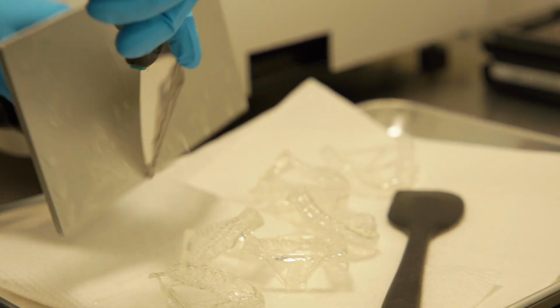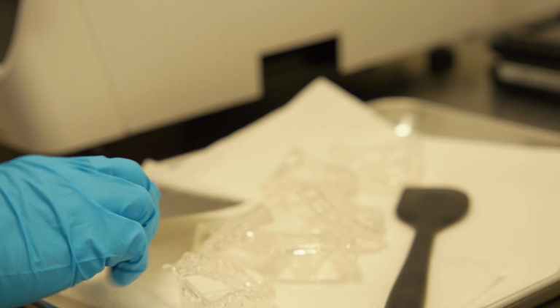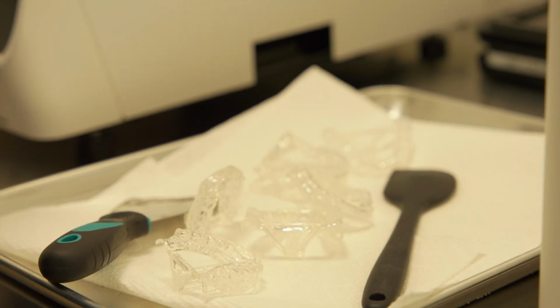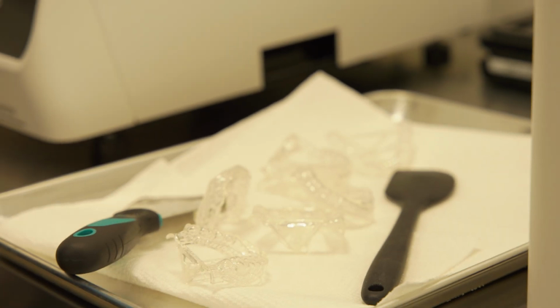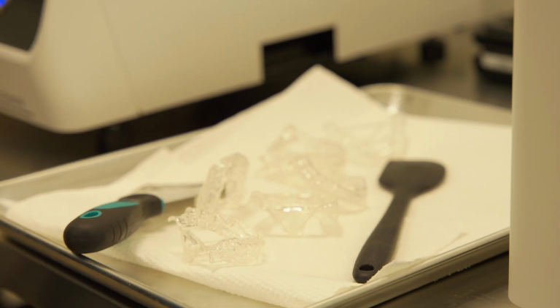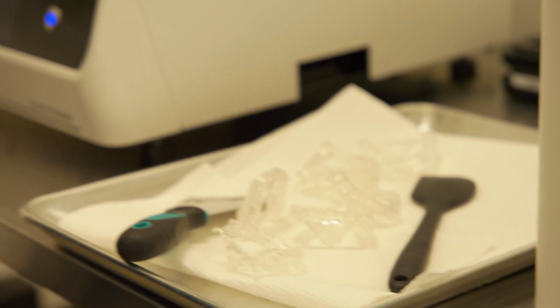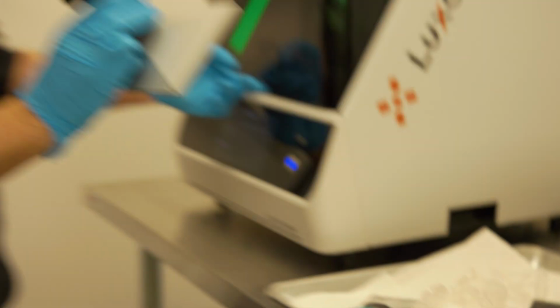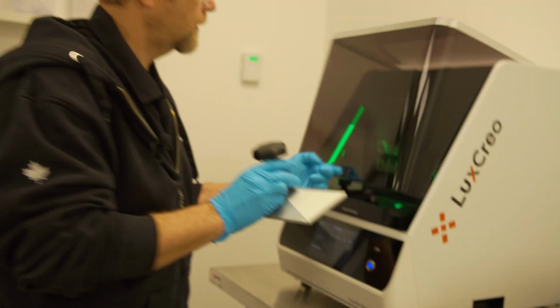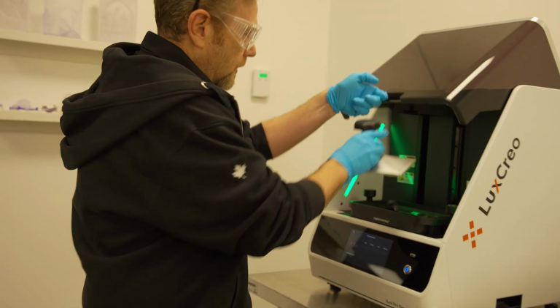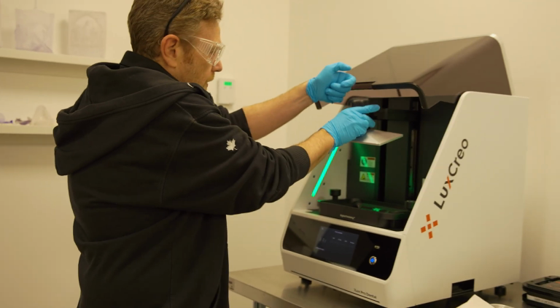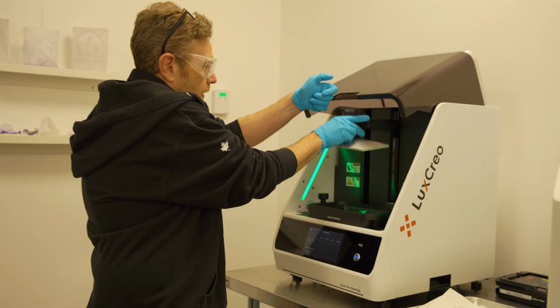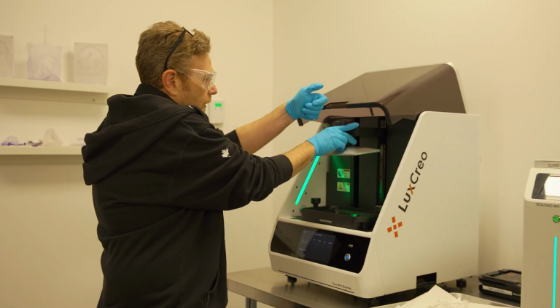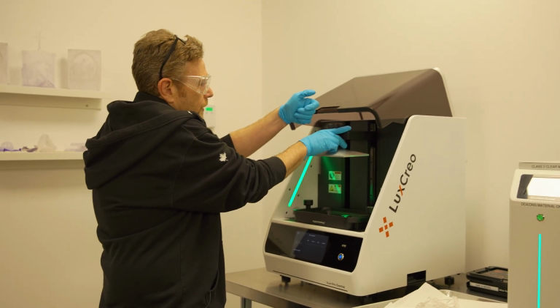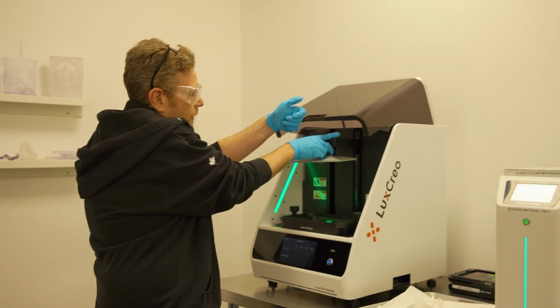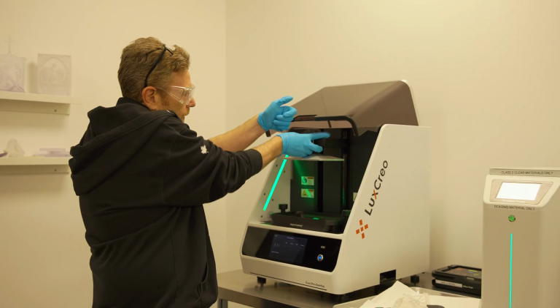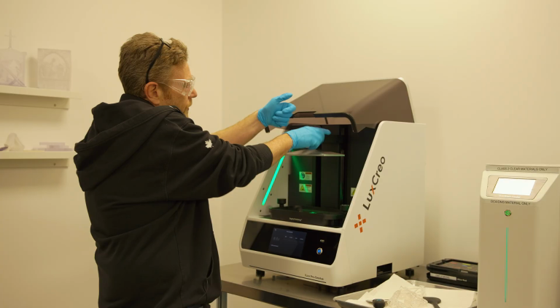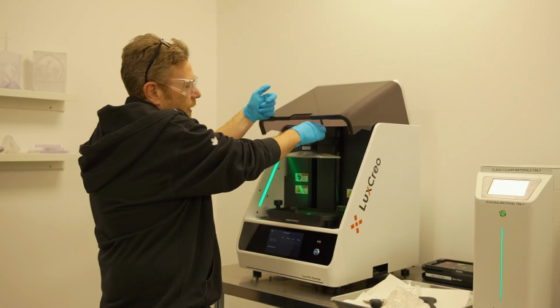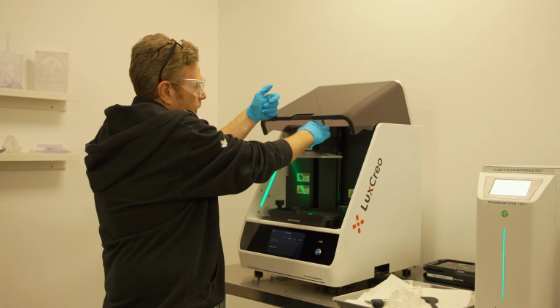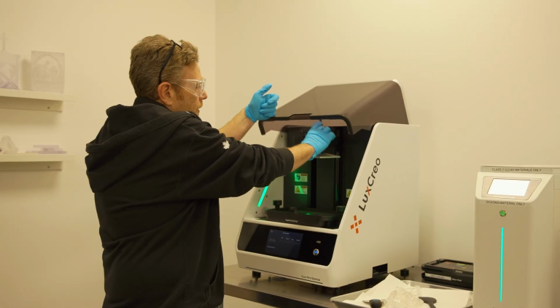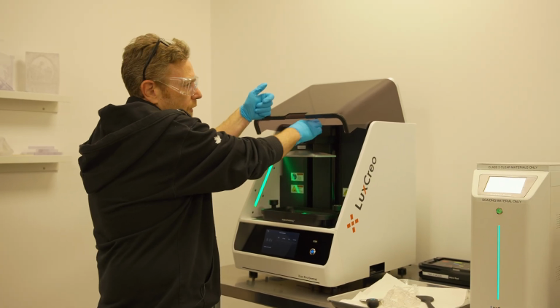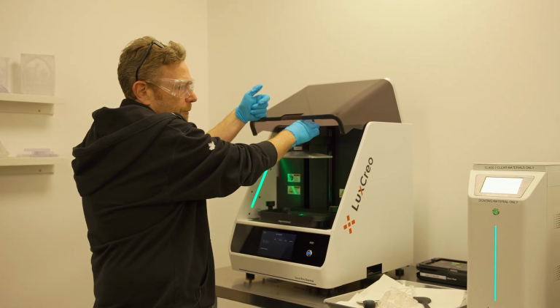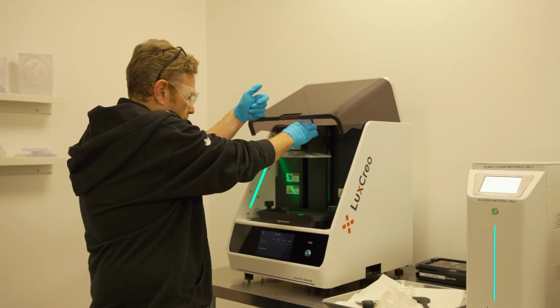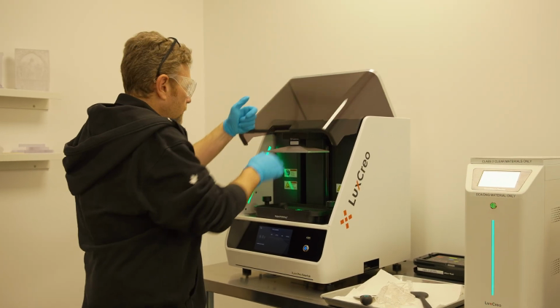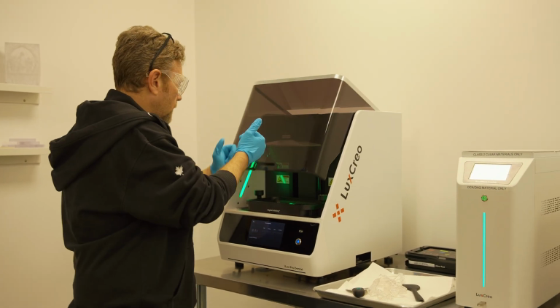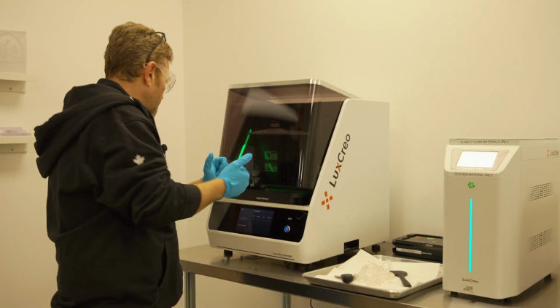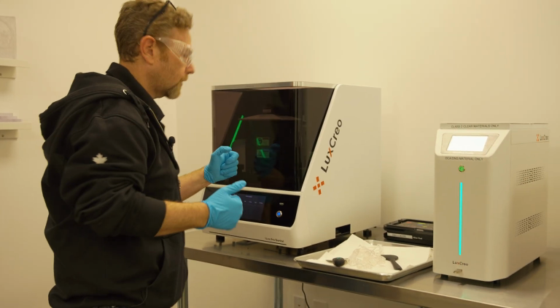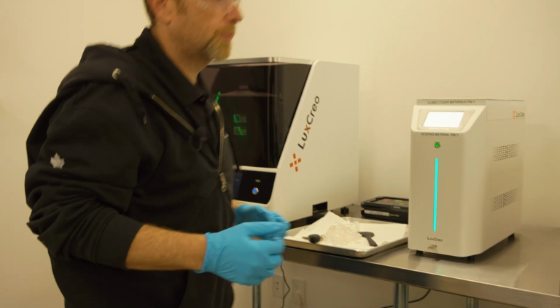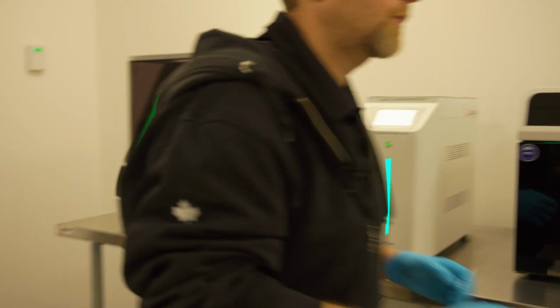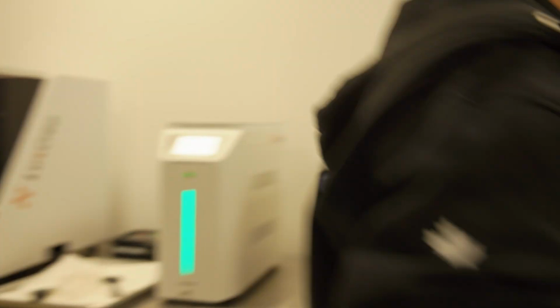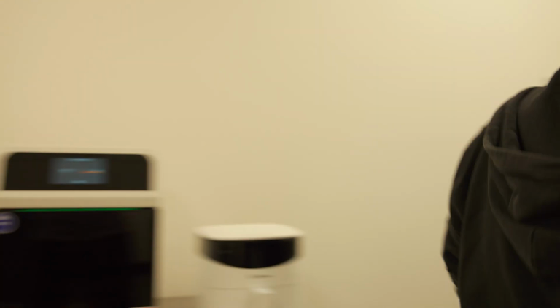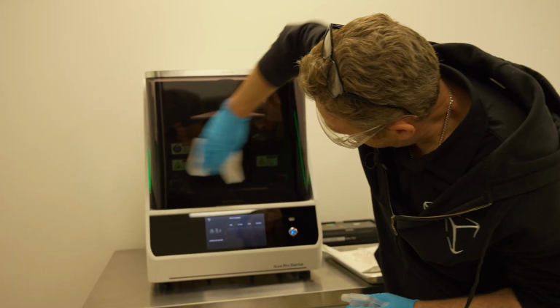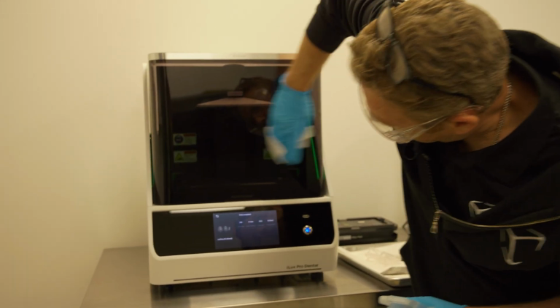That's it. We put the tray right back in the machine. If you're ever working with resins, make sure you clean up your mess right away. I got a little bit of resin on the printer and I want to get rid of that.